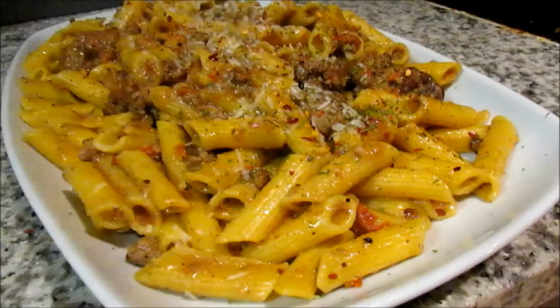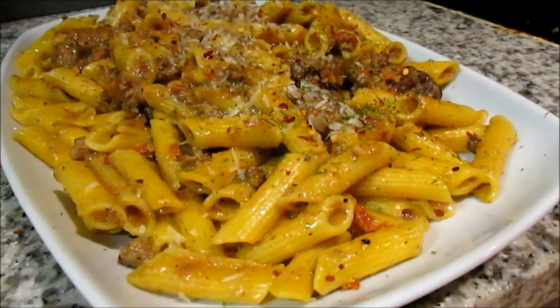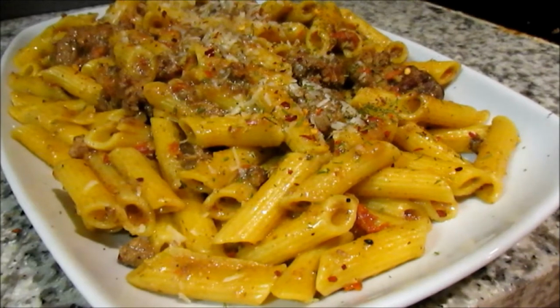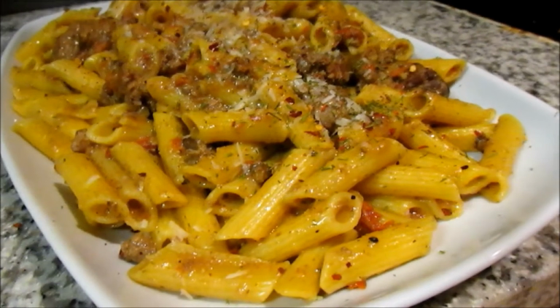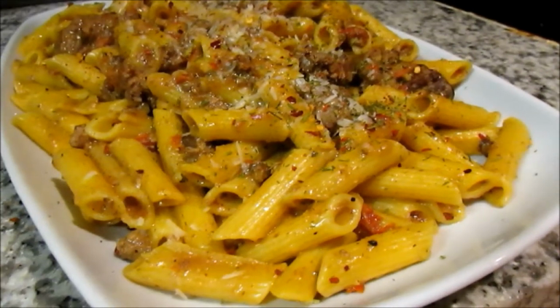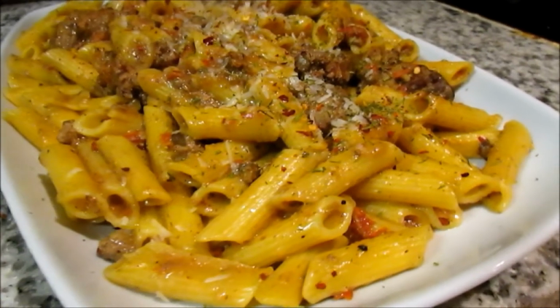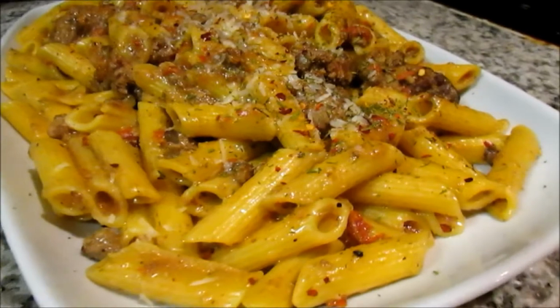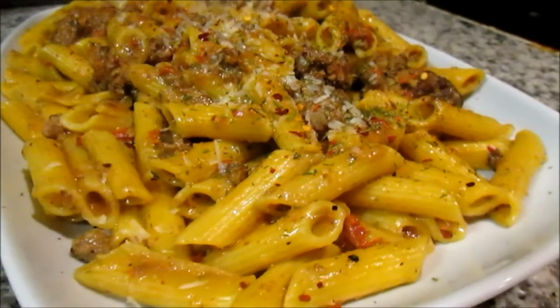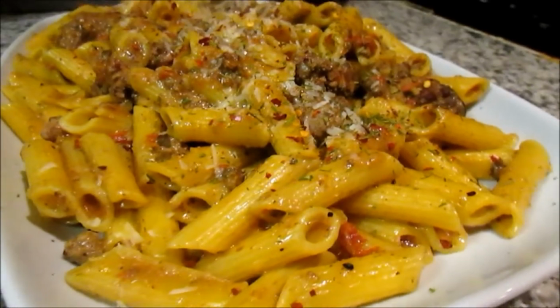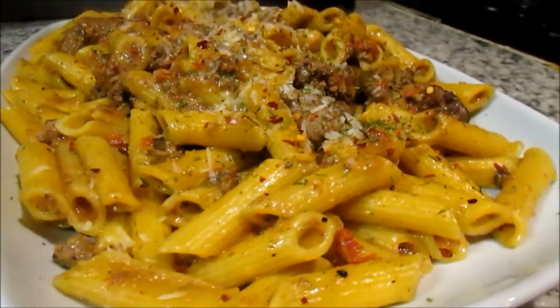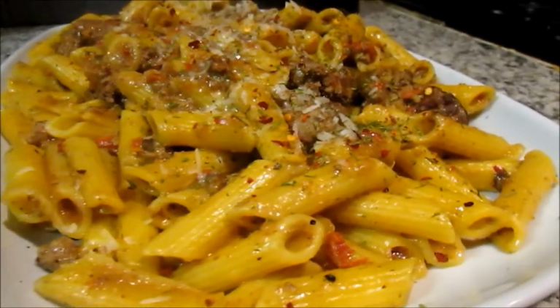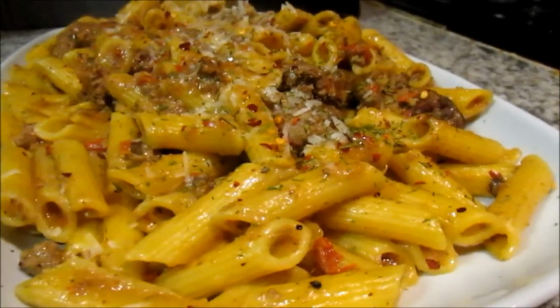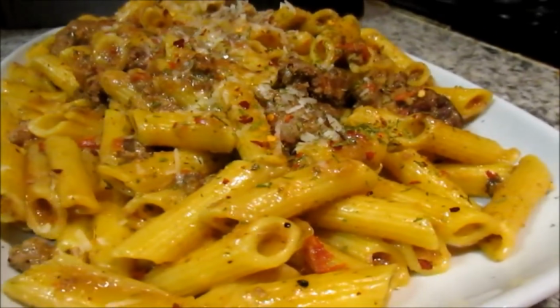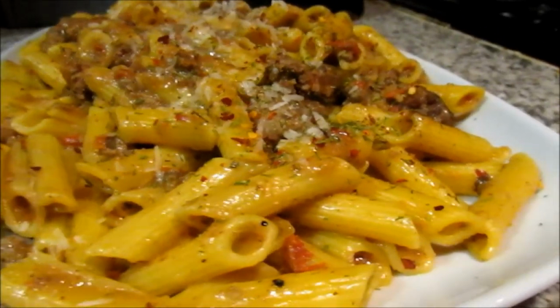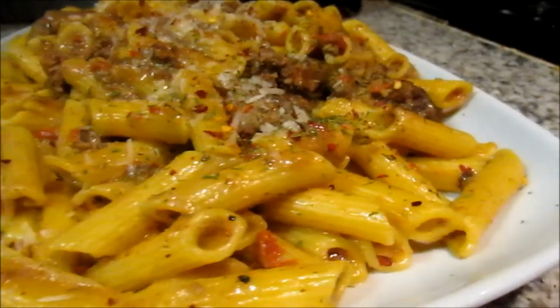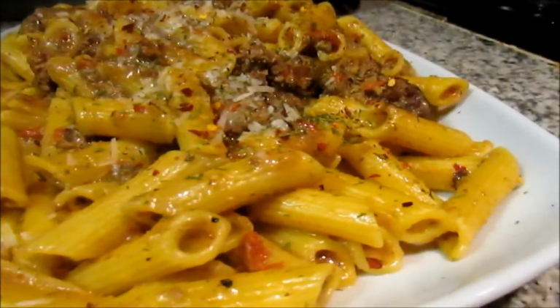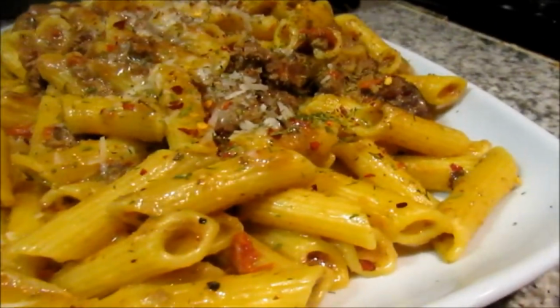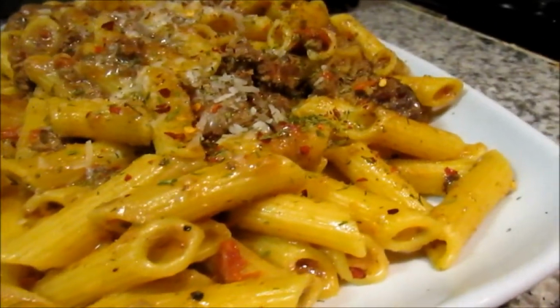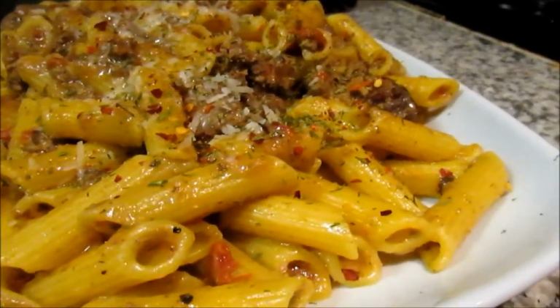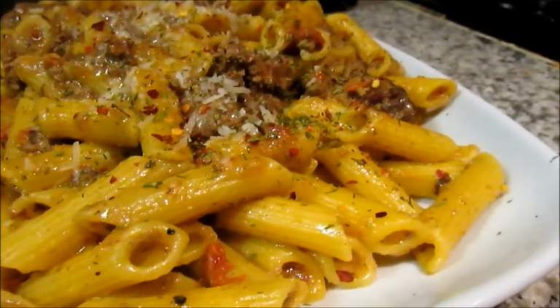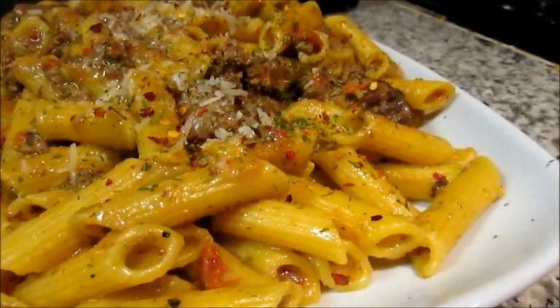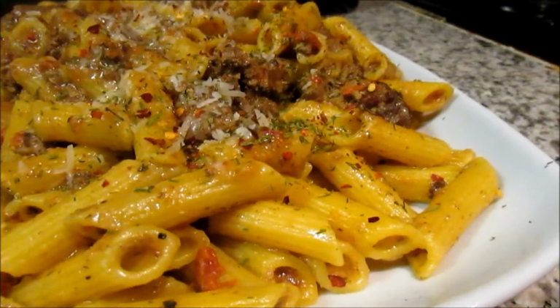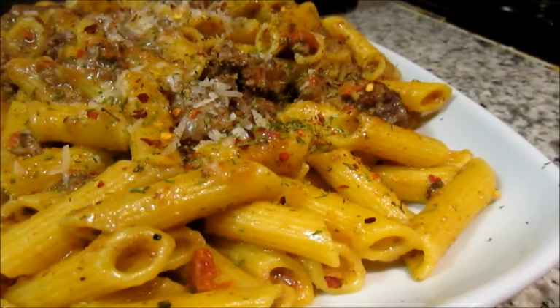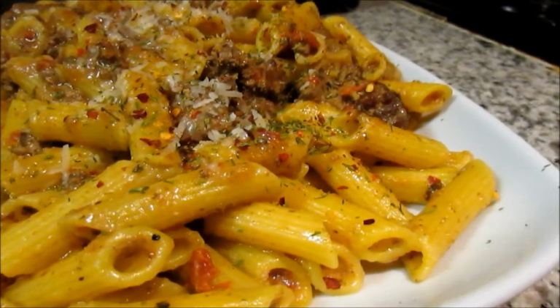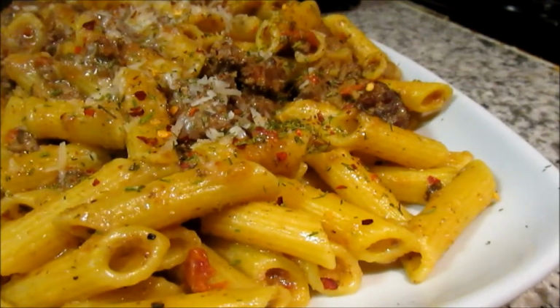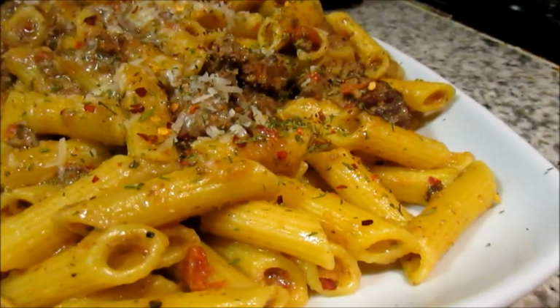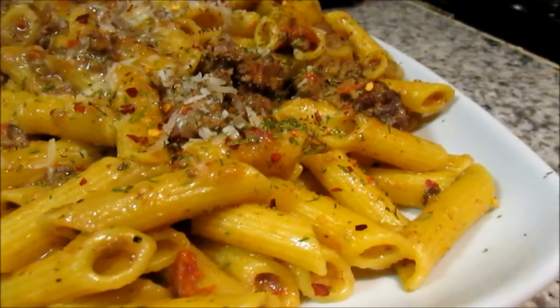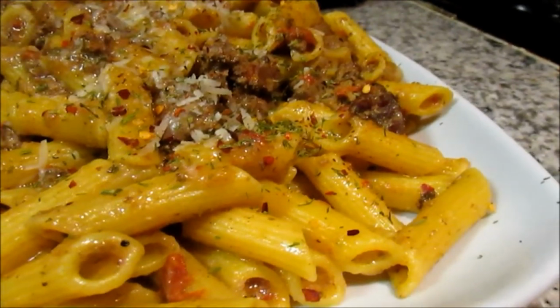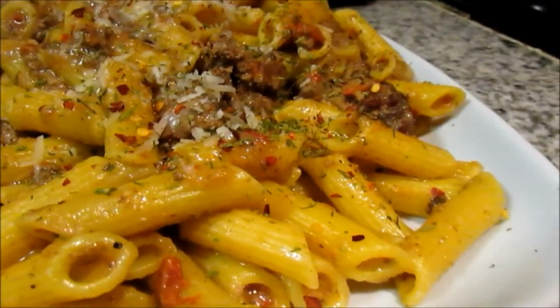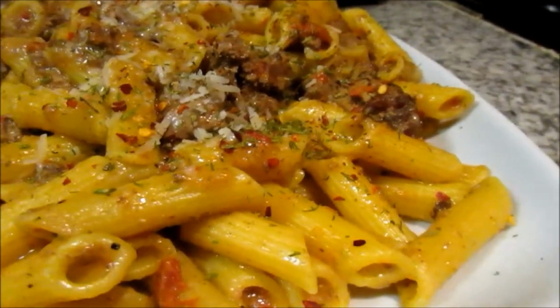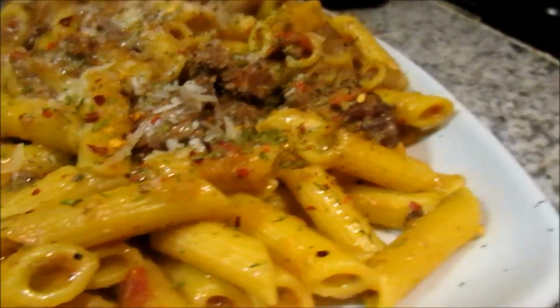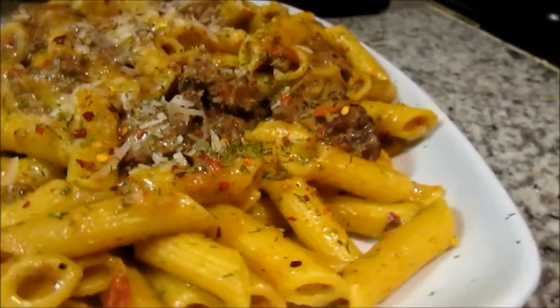Hey guys, welcome back to my channel. Today I'll be showing you guys how to make this lovely chicken penne pasta. If you'd love to know how I made this, stay tuned.